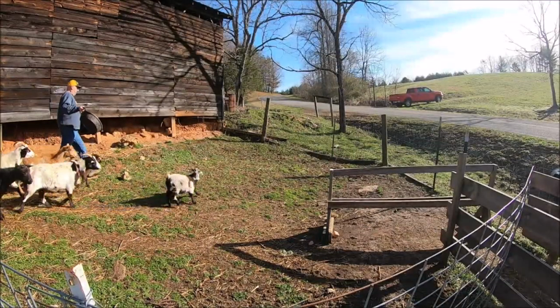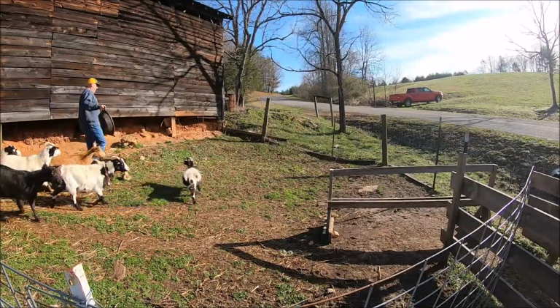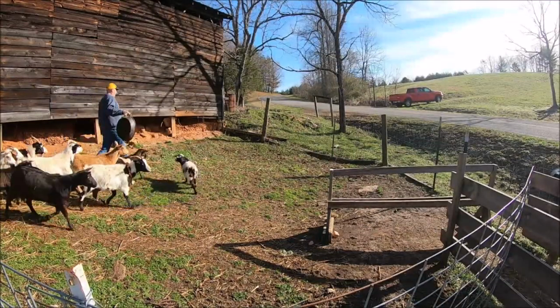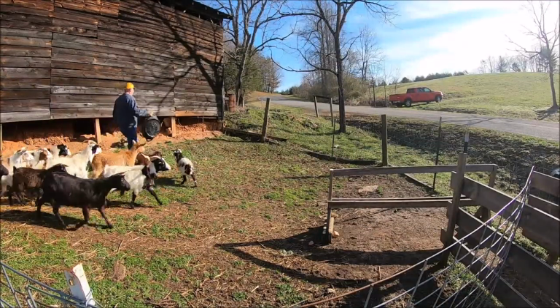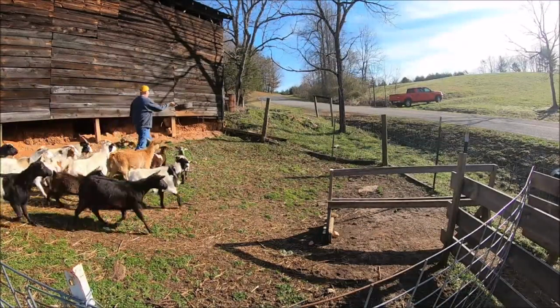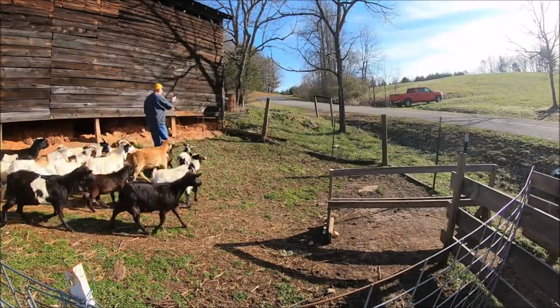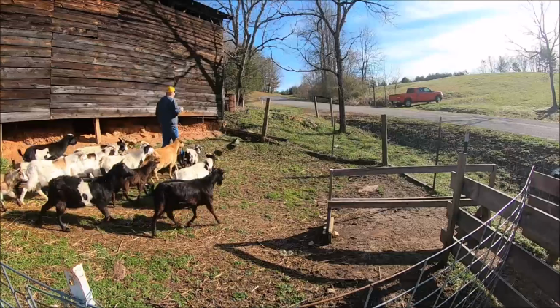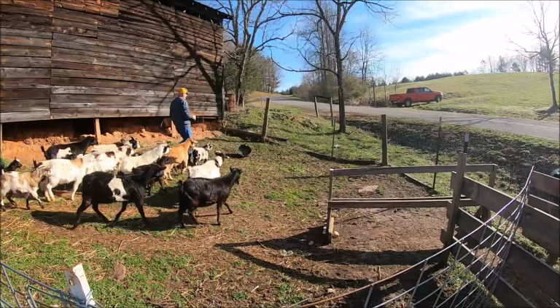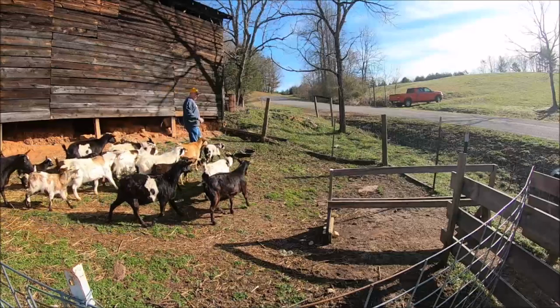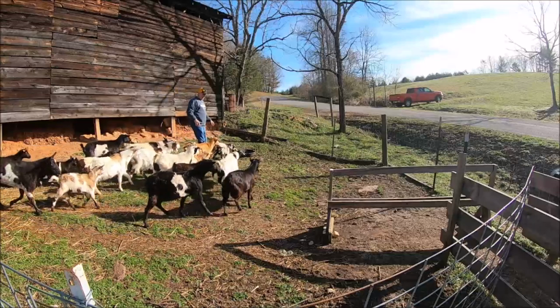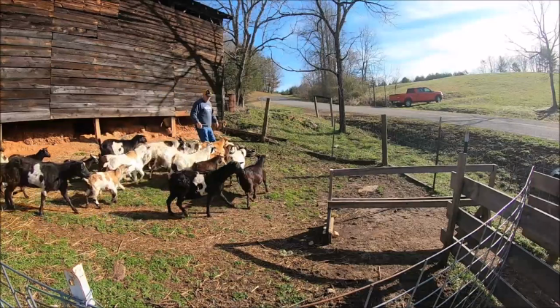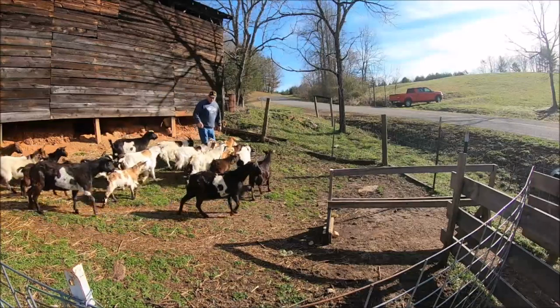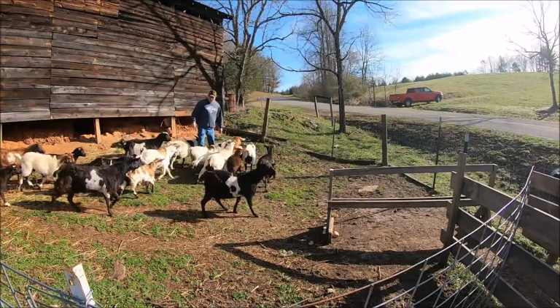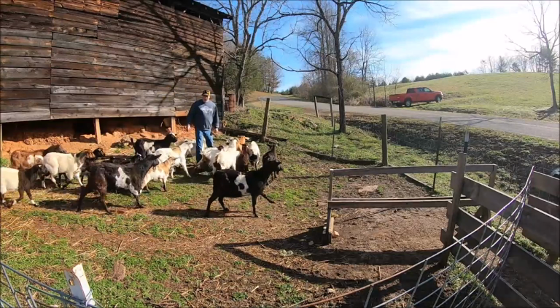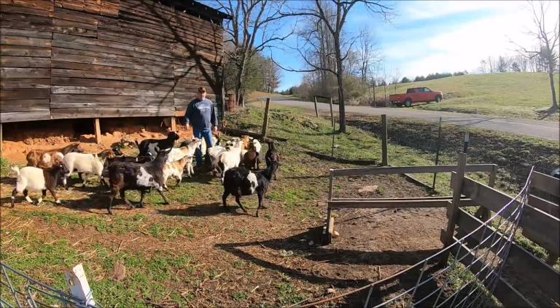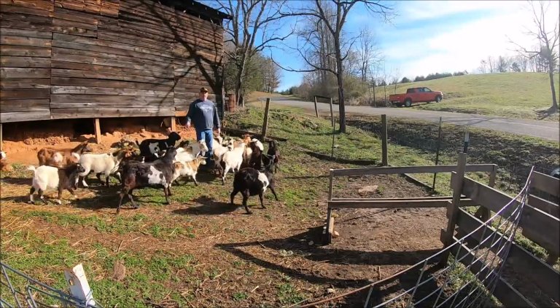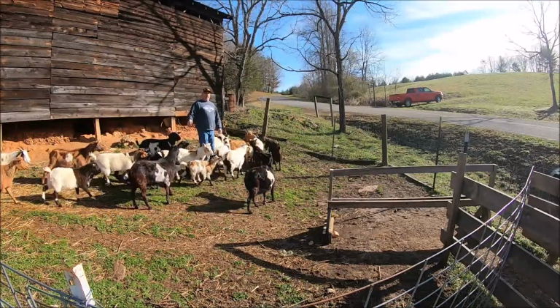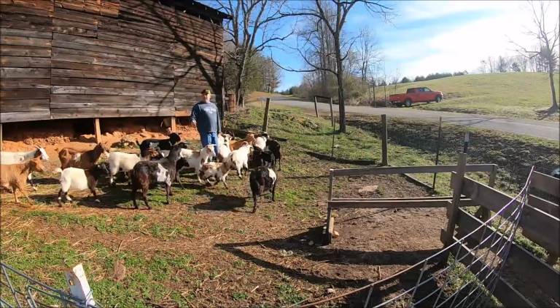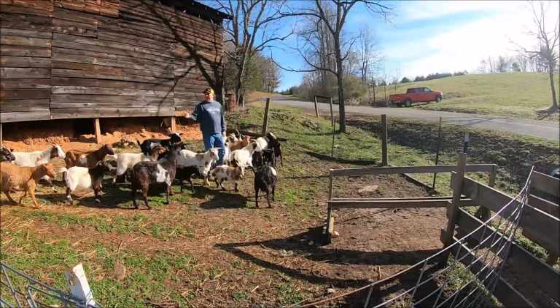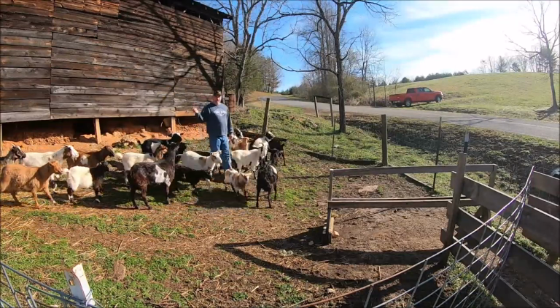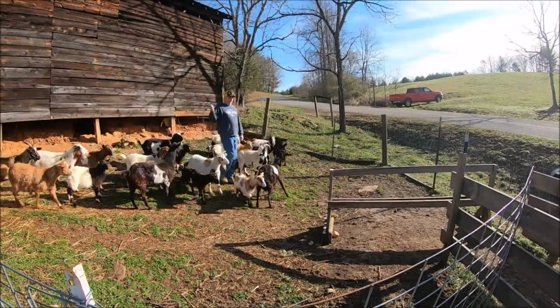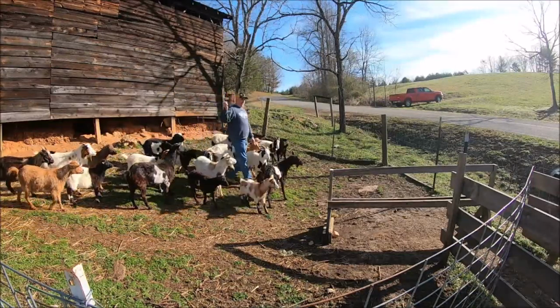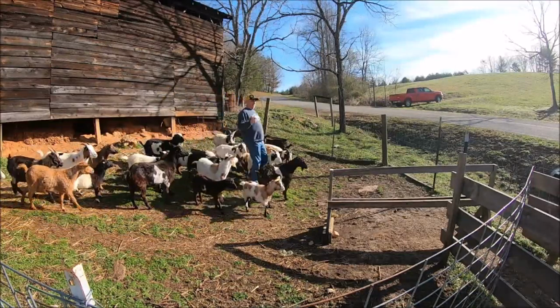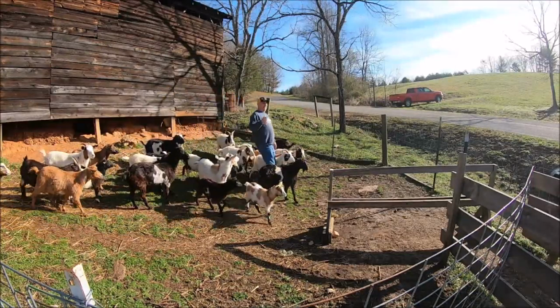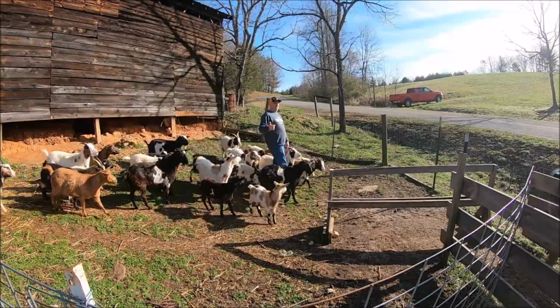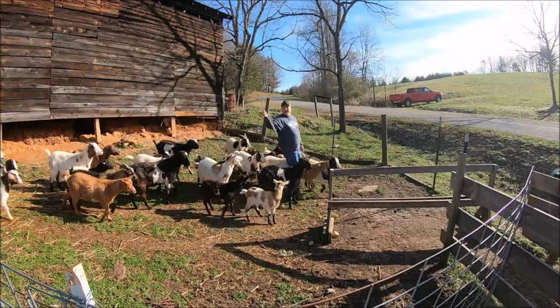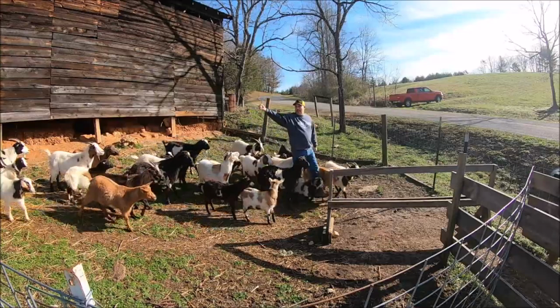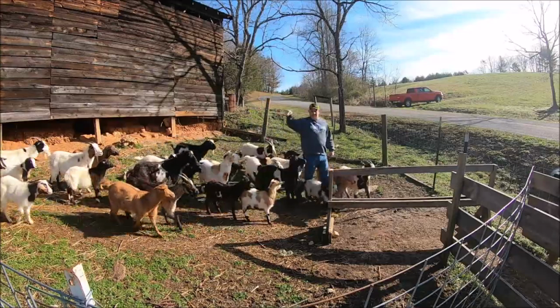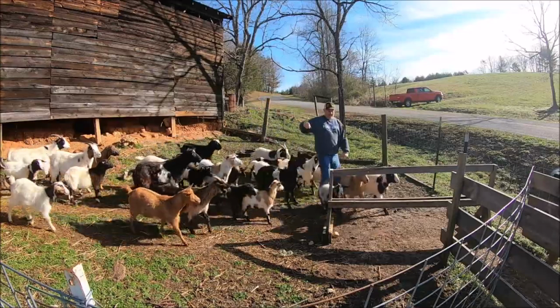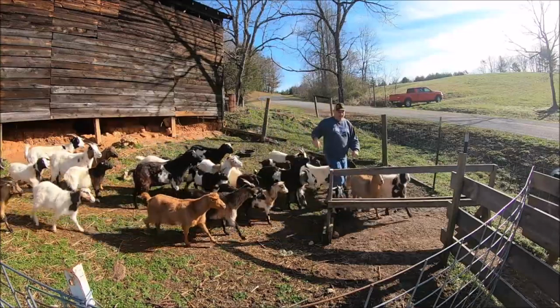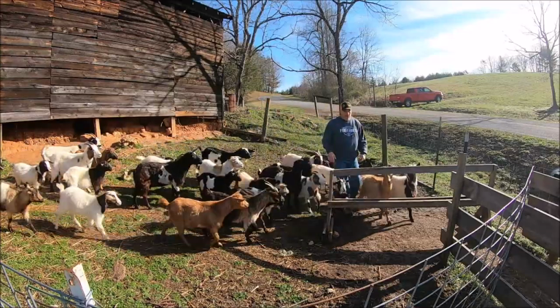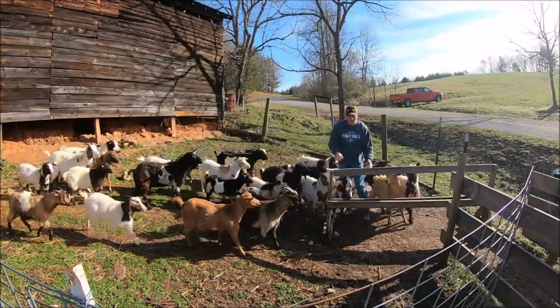Right here — go, goat! When they get all in here, I'll let you shut that gate.